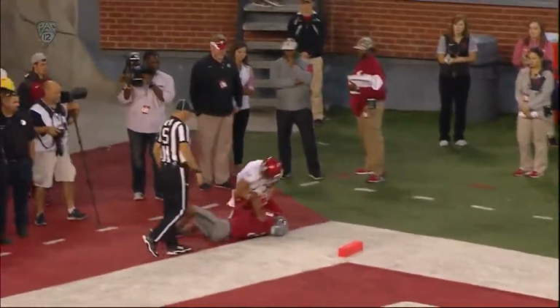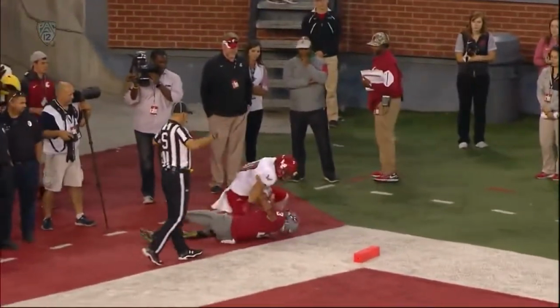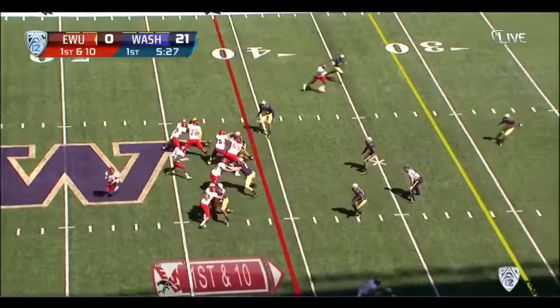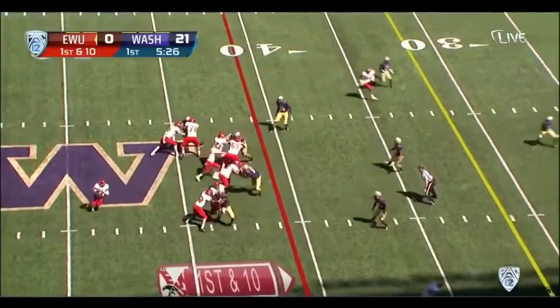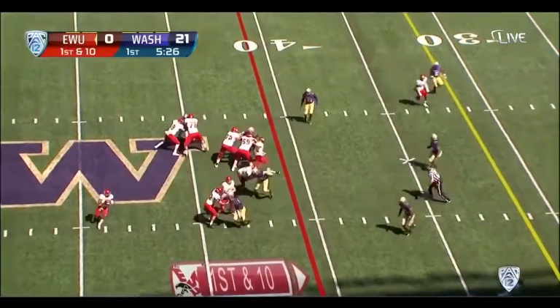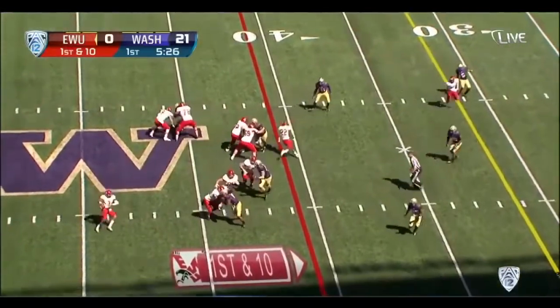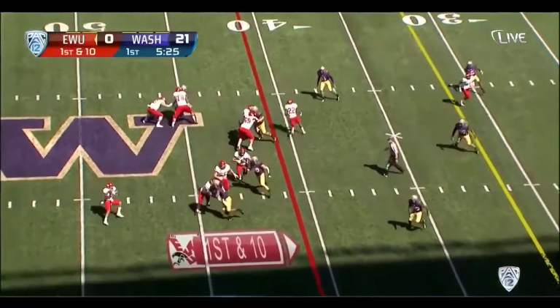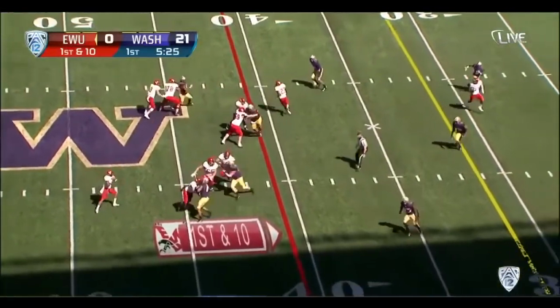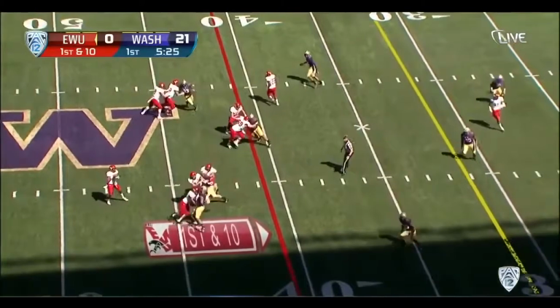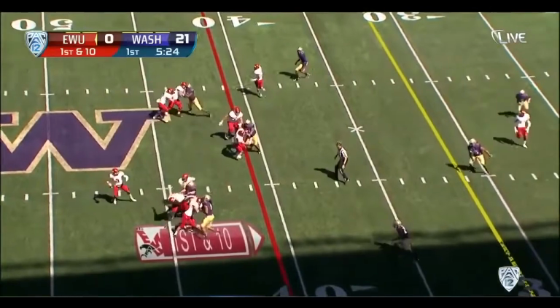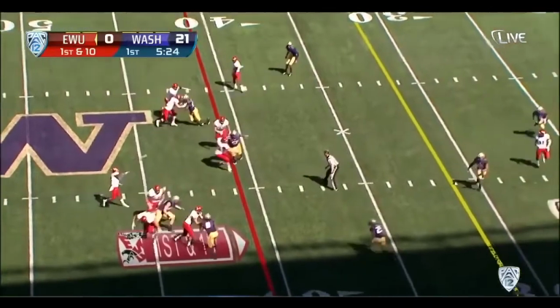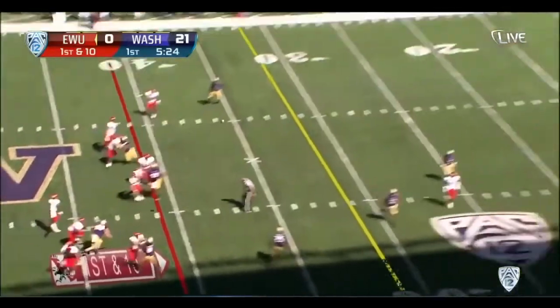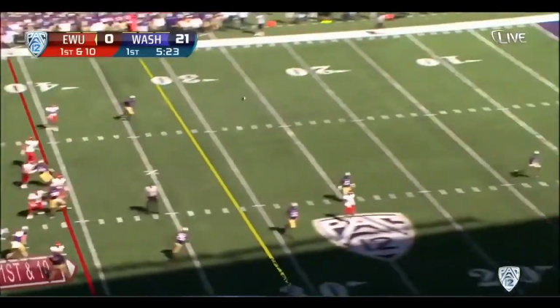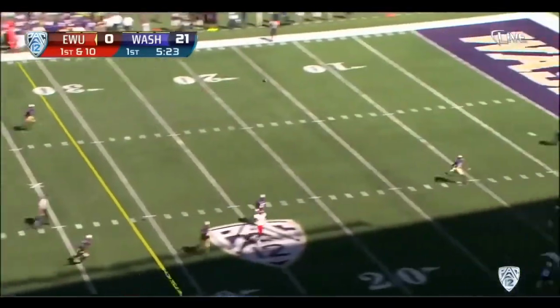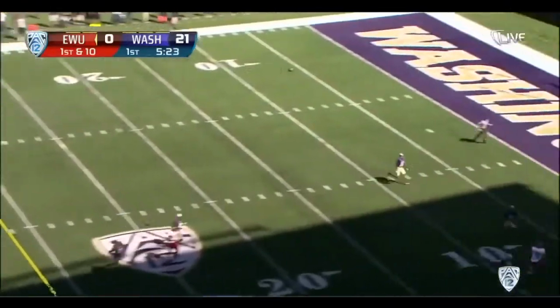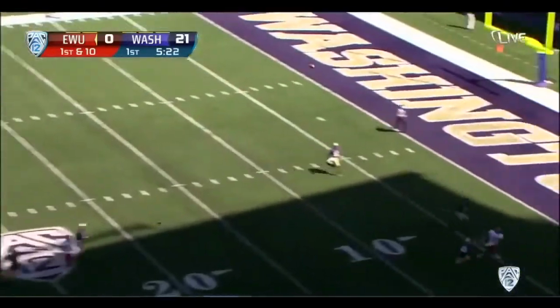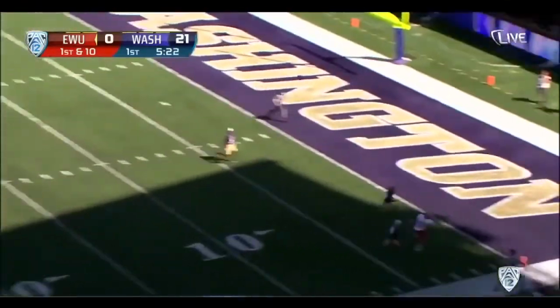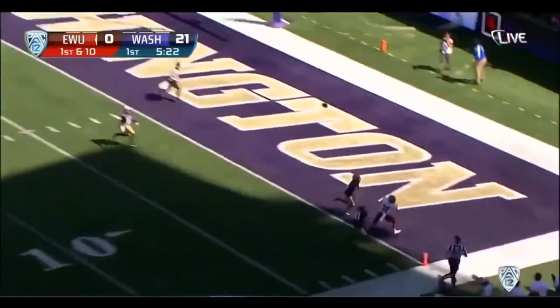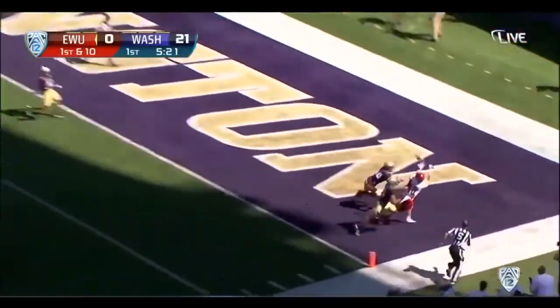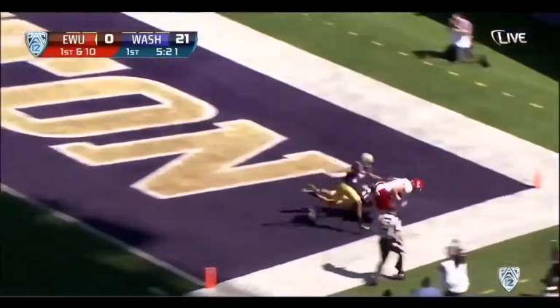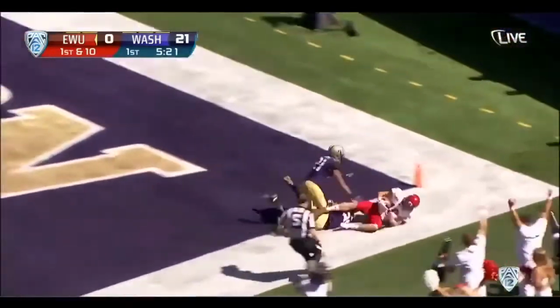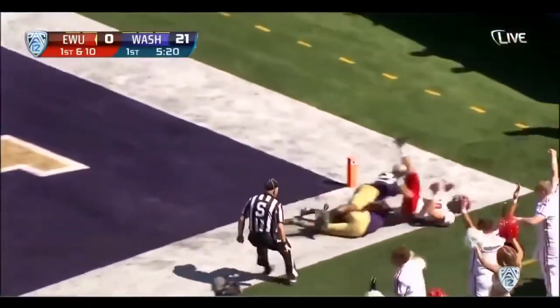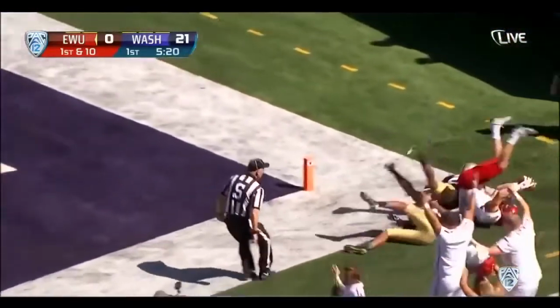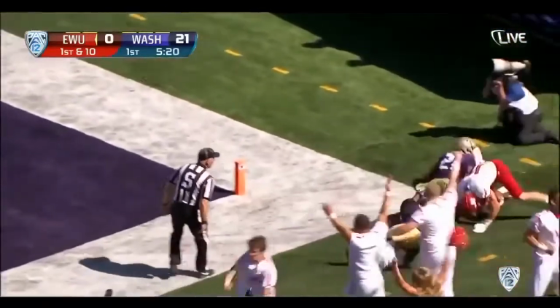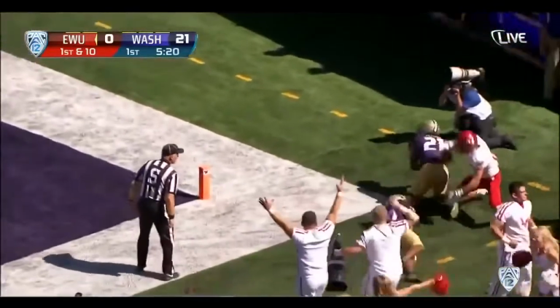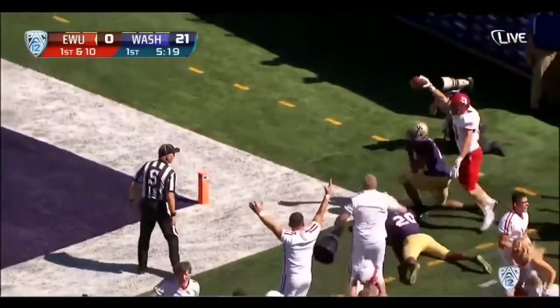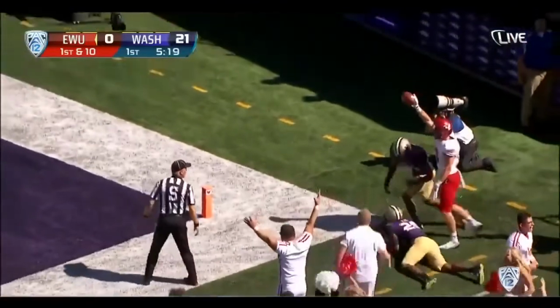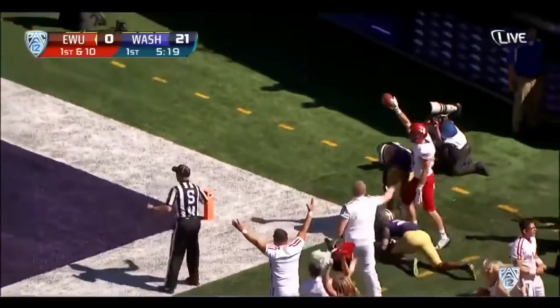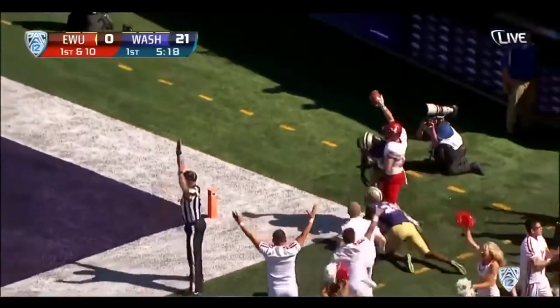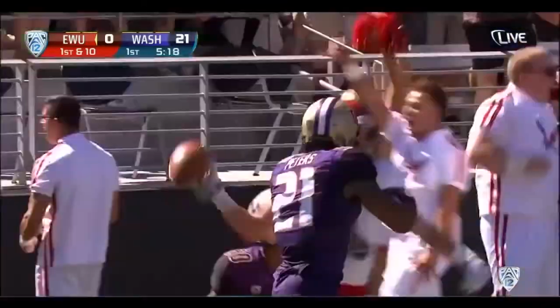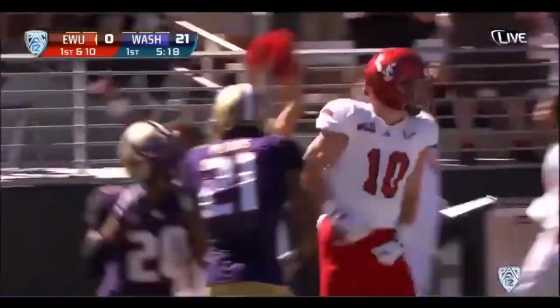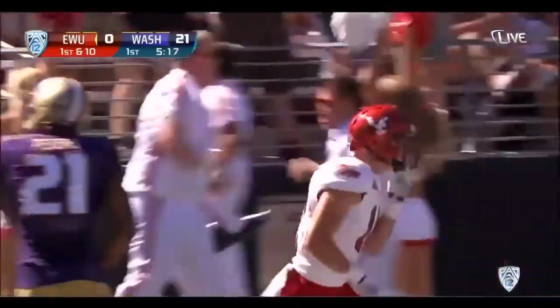That's beautiful. Action from Adams — pumps, fires deep, looking for Cooper Cupp. Caught it. Touchdown, Eastern Washington.